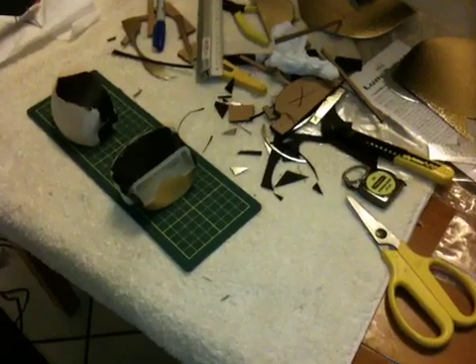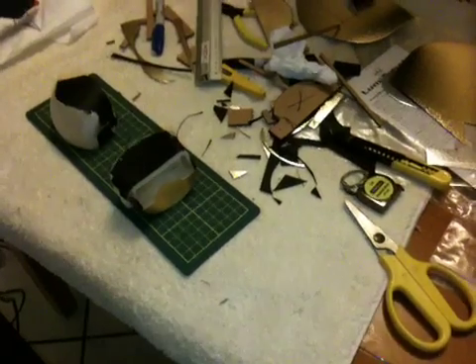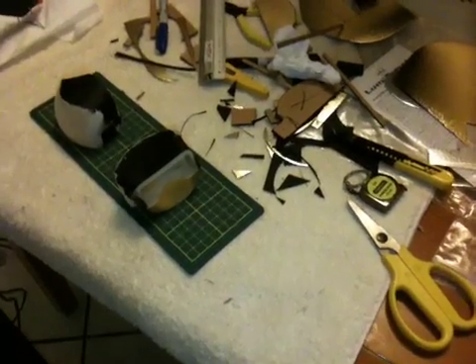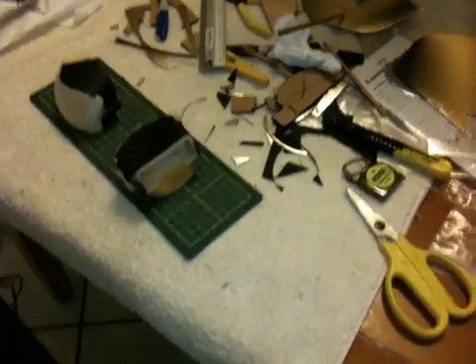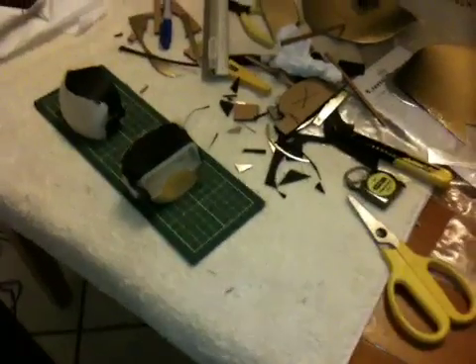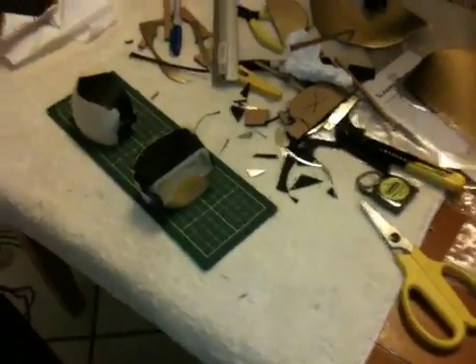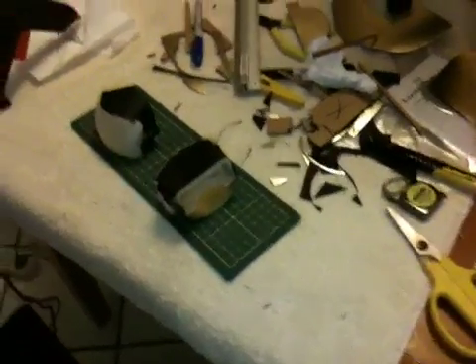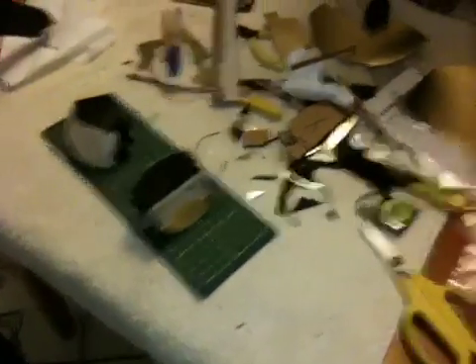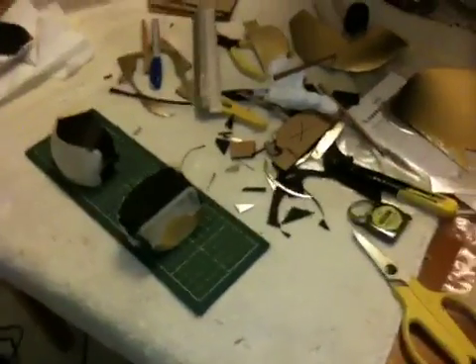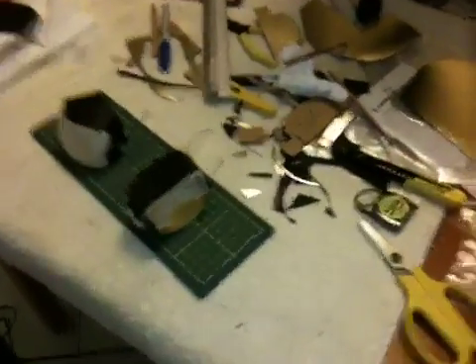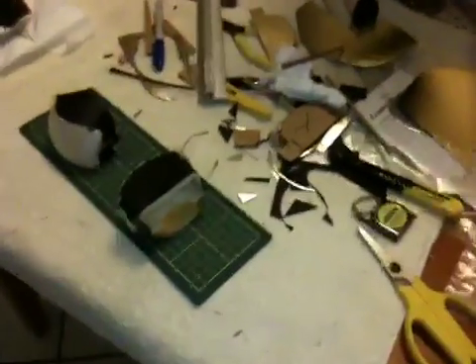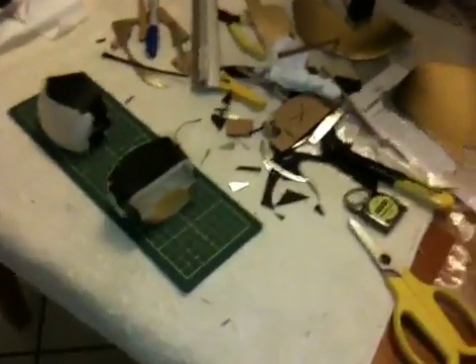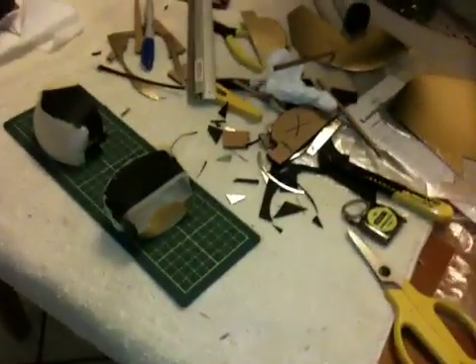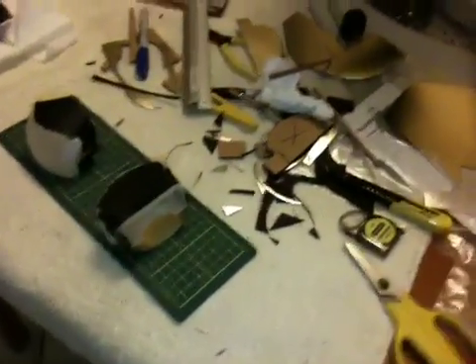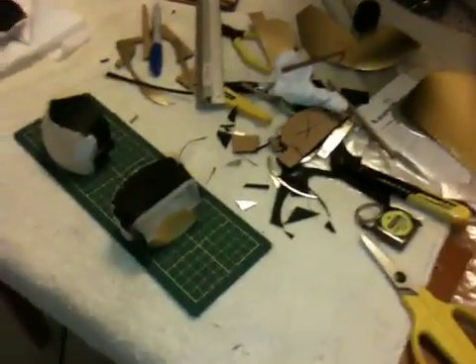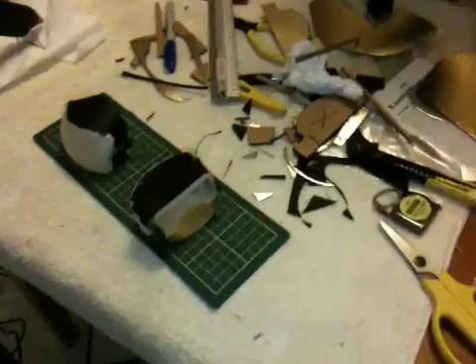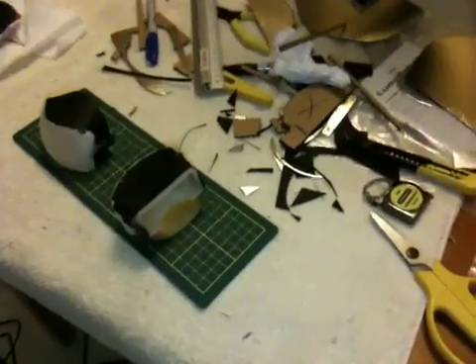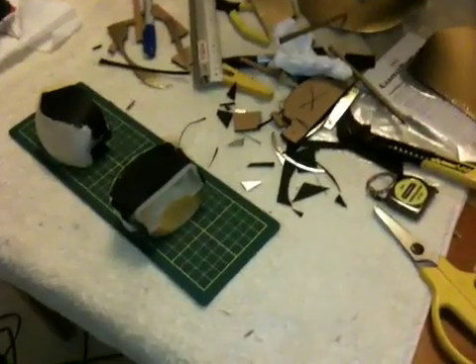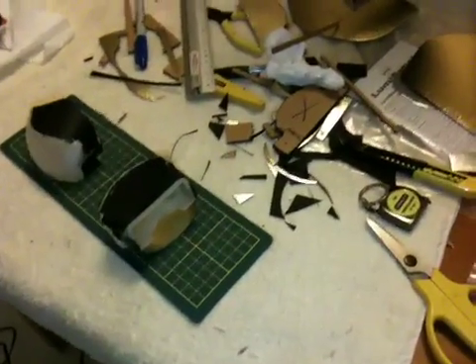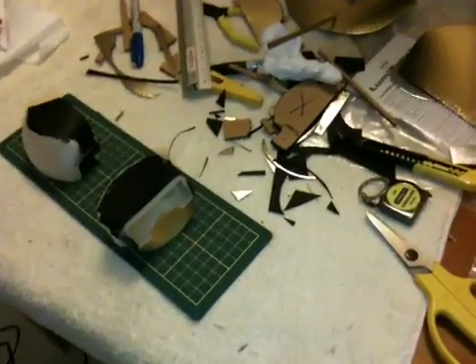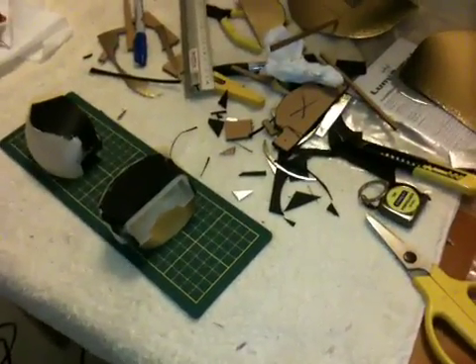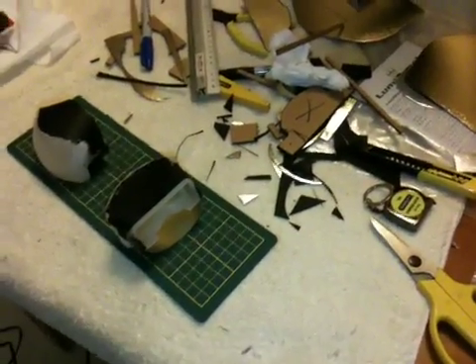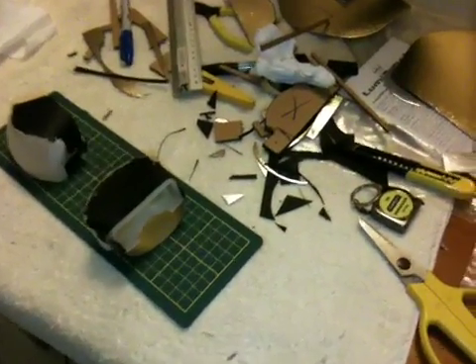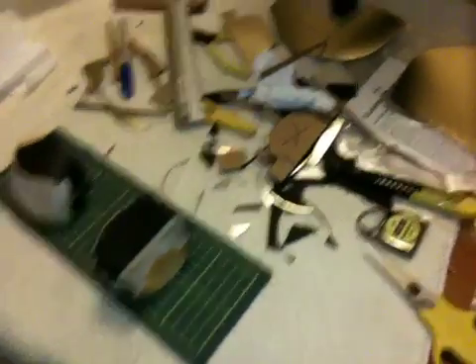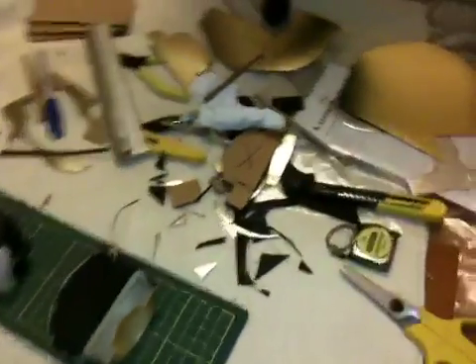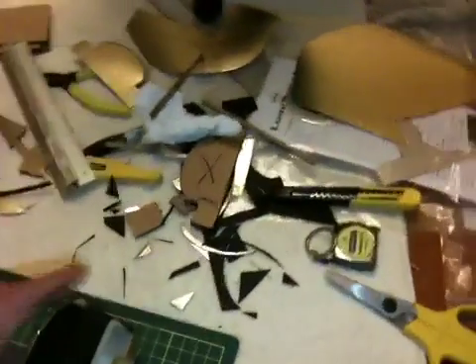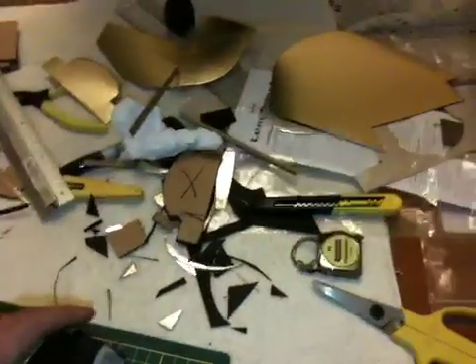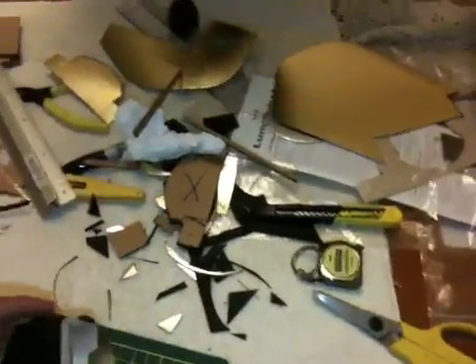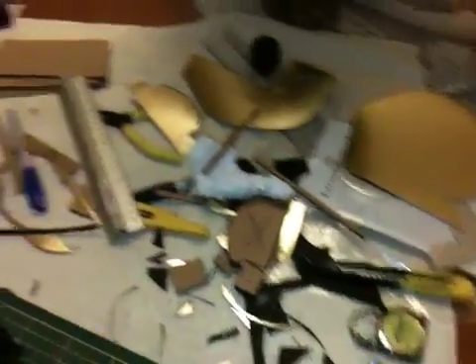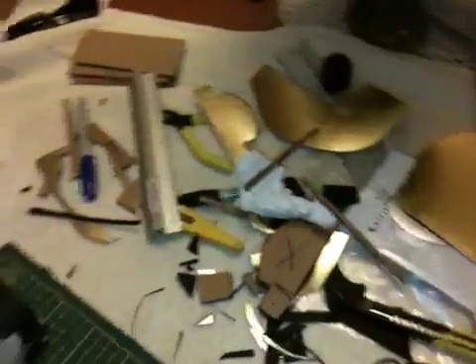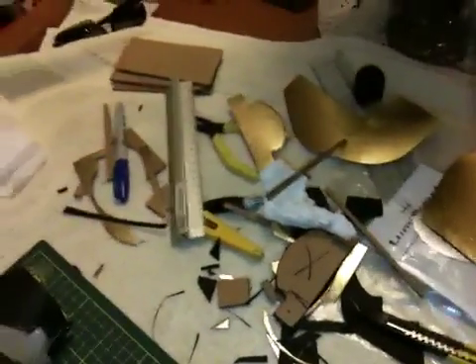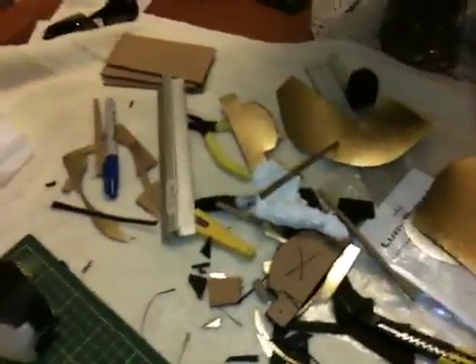All right, I'm back. This is Delantech. I'm showing you the final diffuser and some of the paper mache and clippings from cutting all this reflector material.